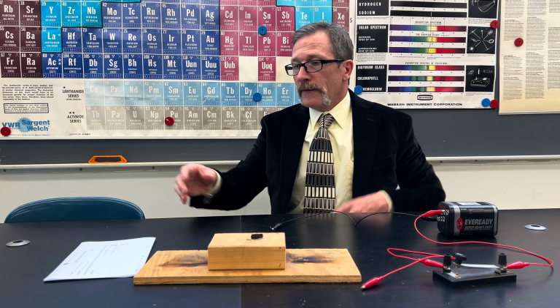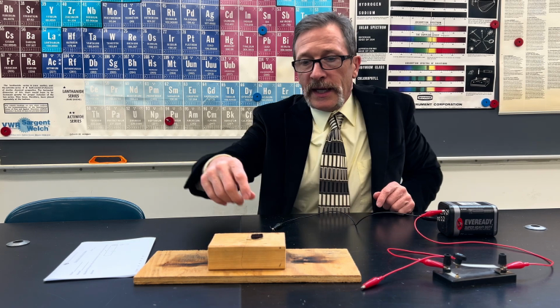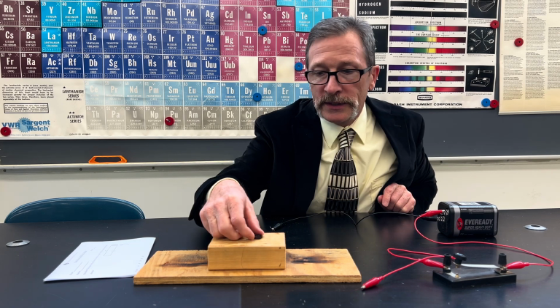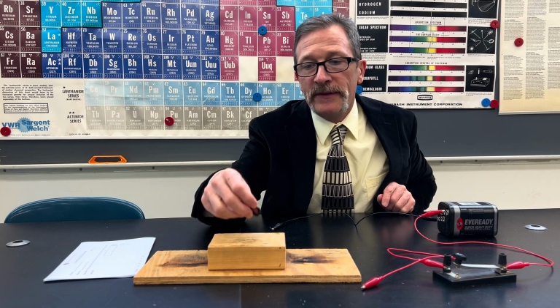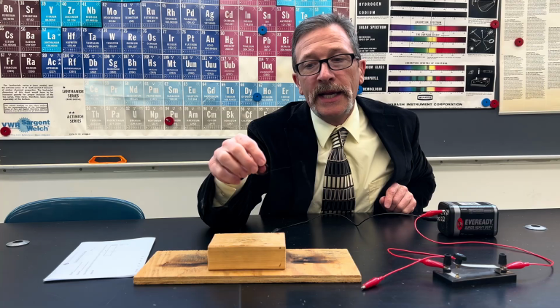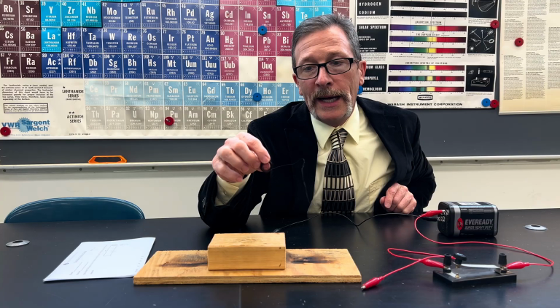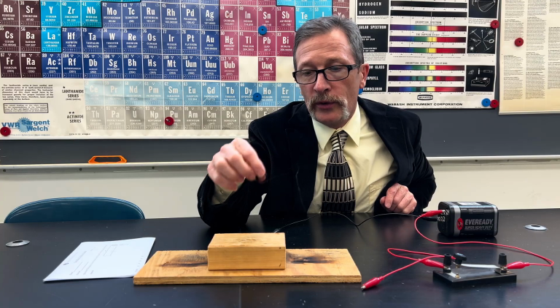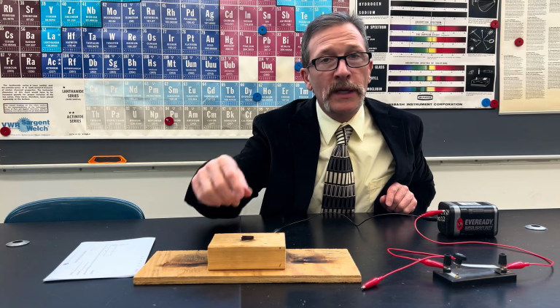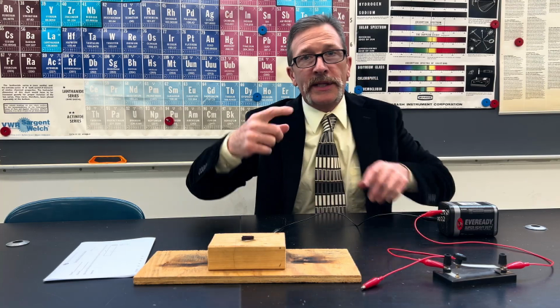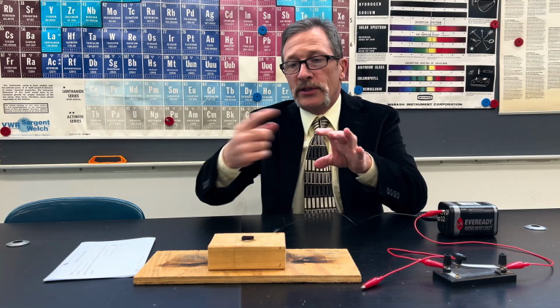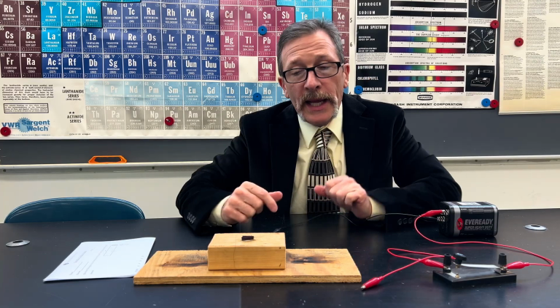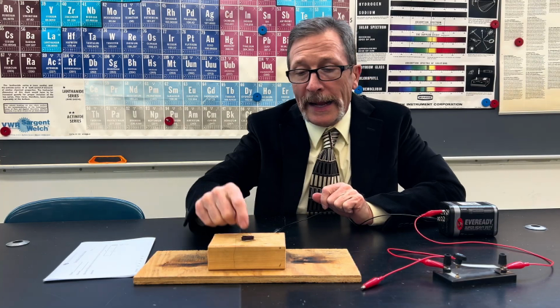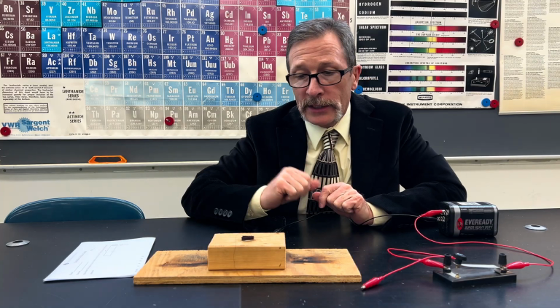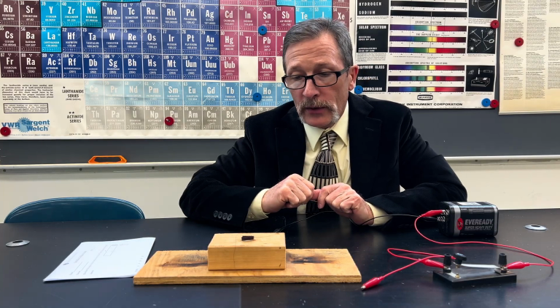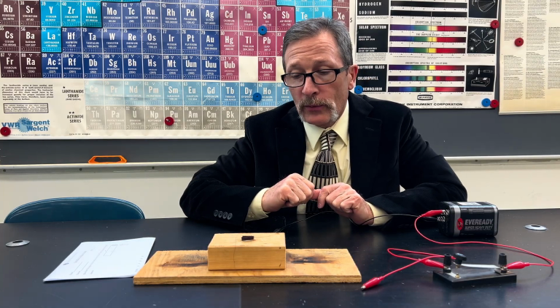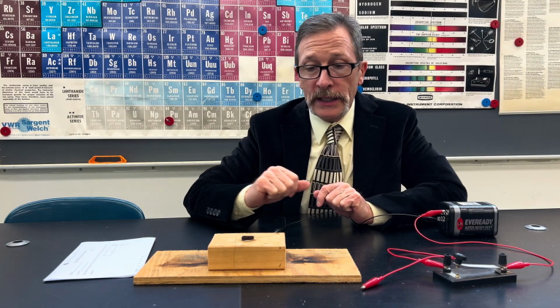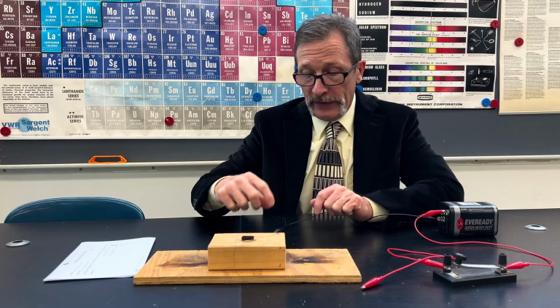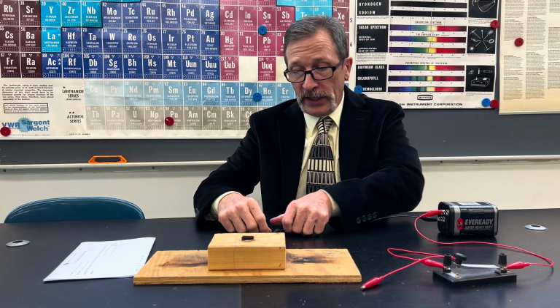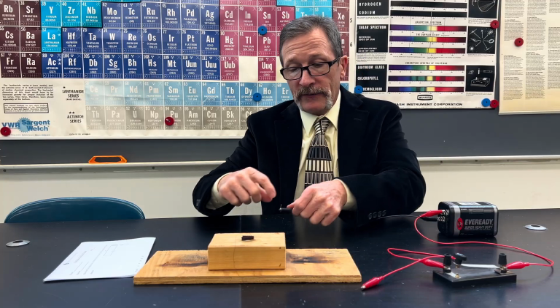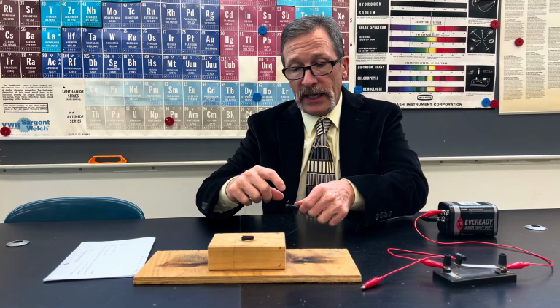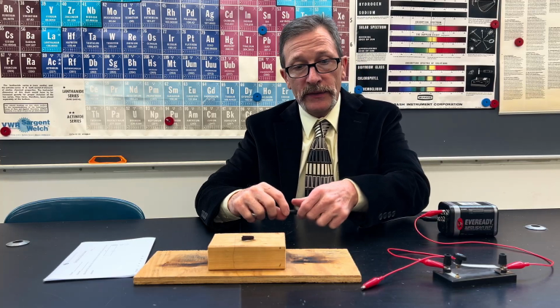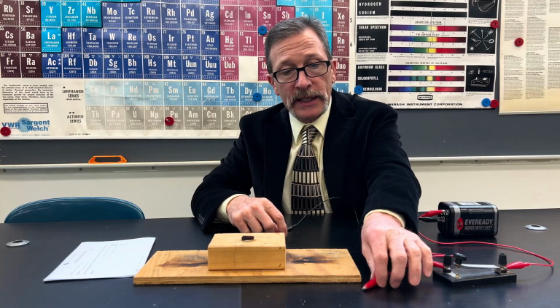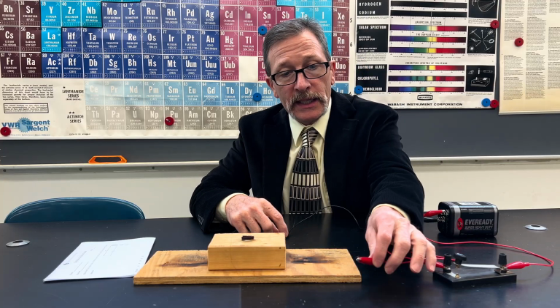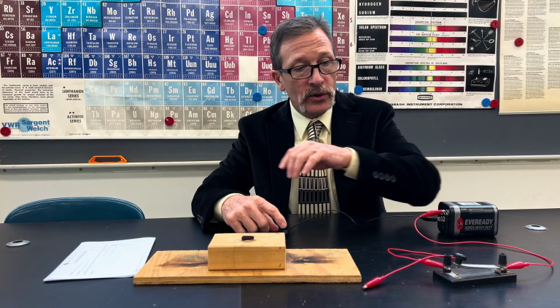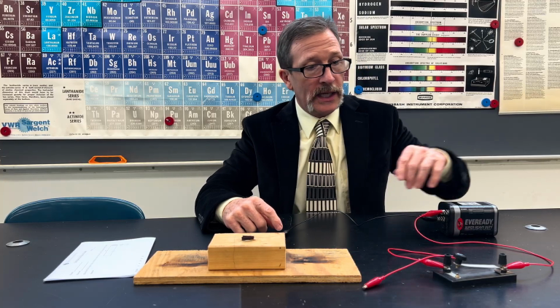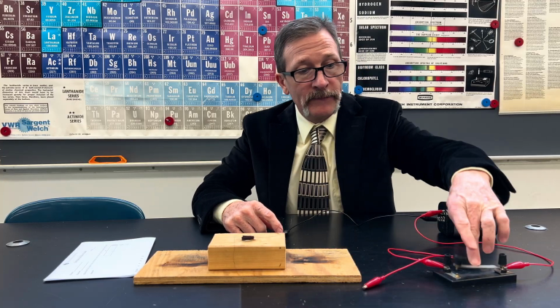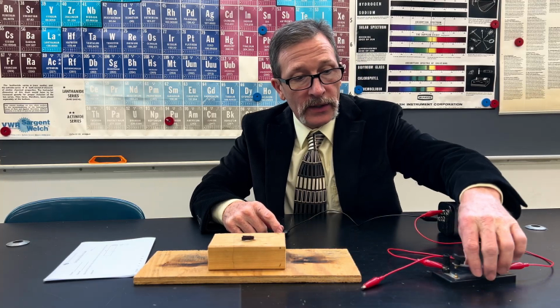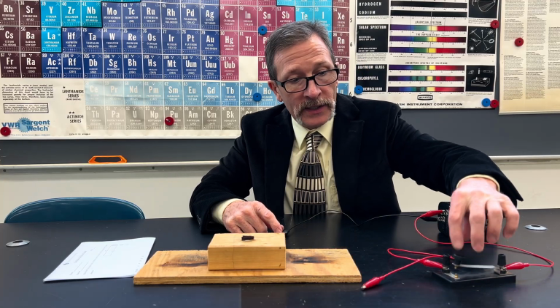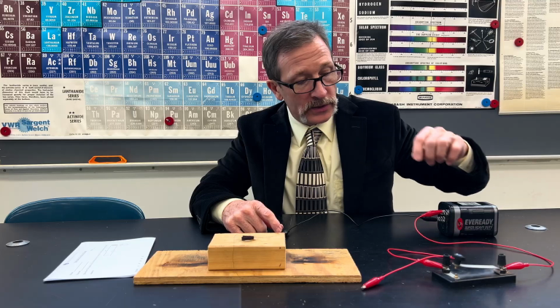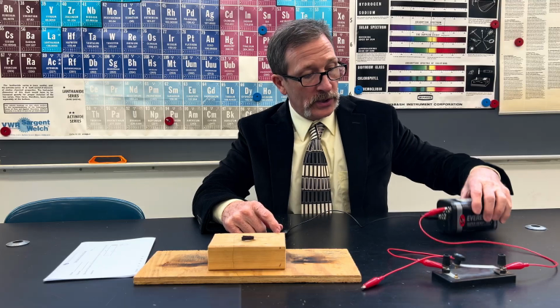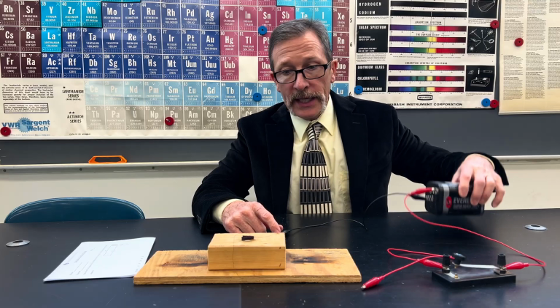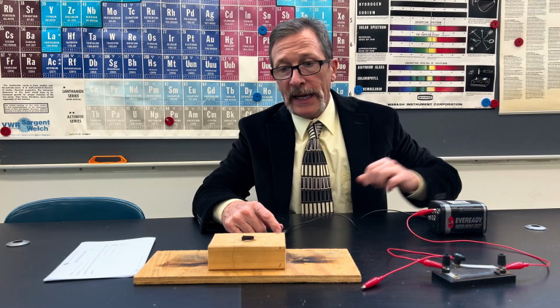For today's quiz, I have this hand-wound coil. I just took a test tube and wrapped magnet wire around it and then shaved off the side so that I could get electrical contact. In here, I have a temporary switch and a battery.